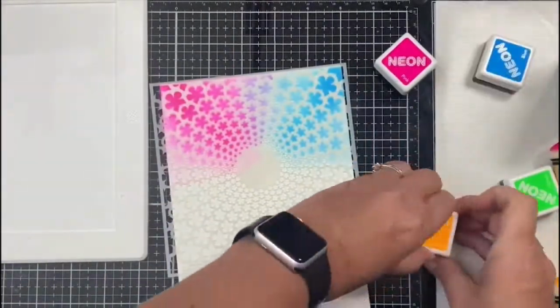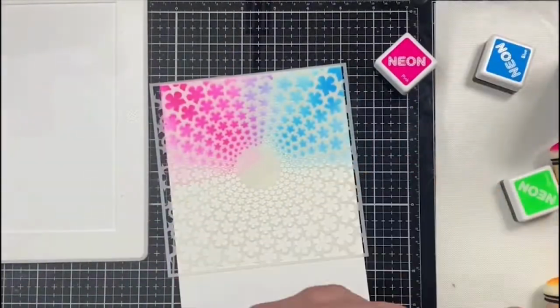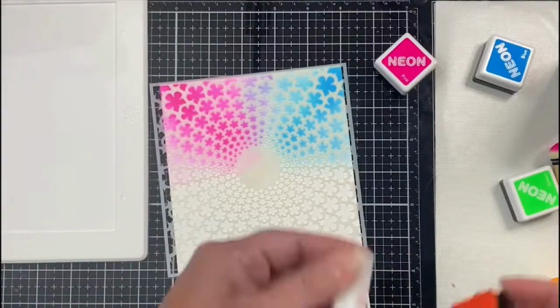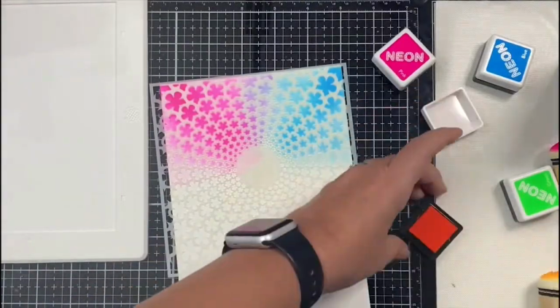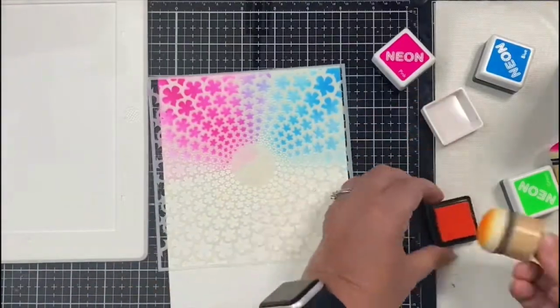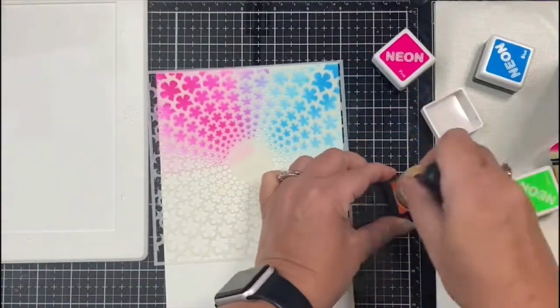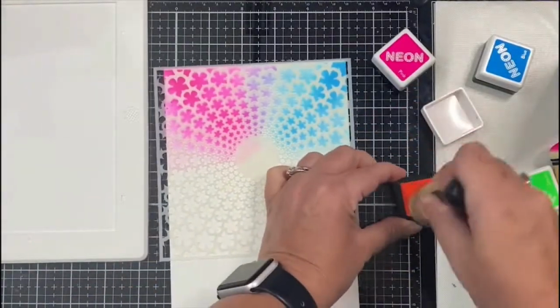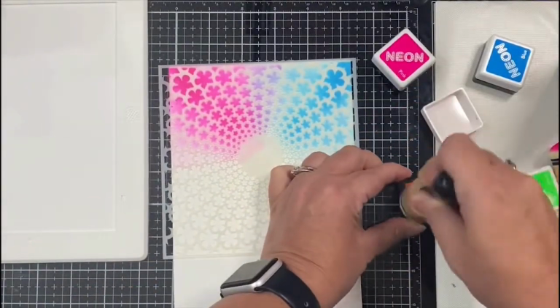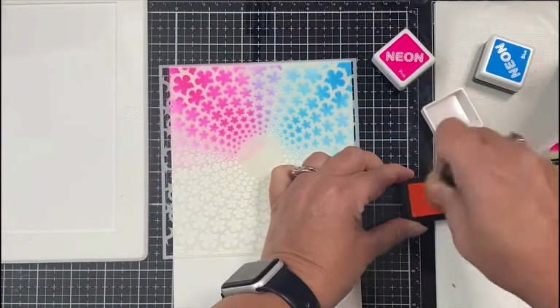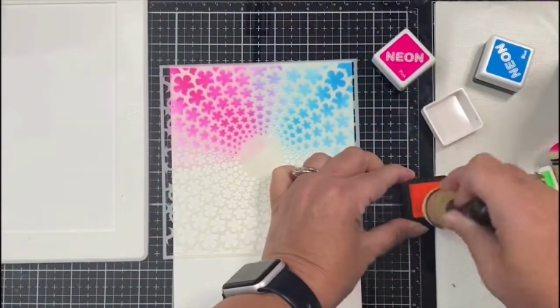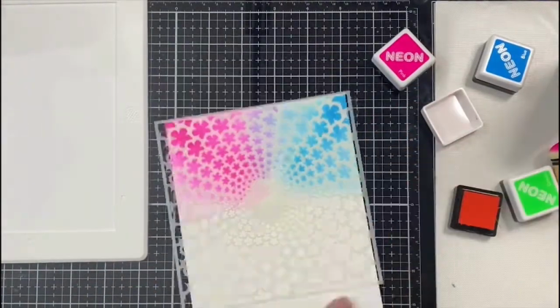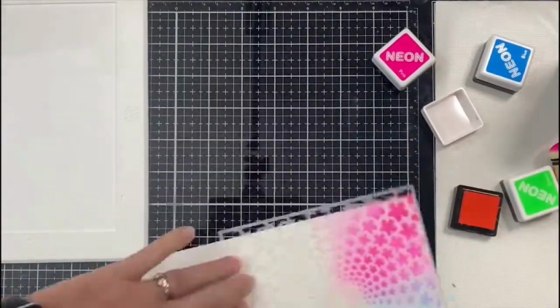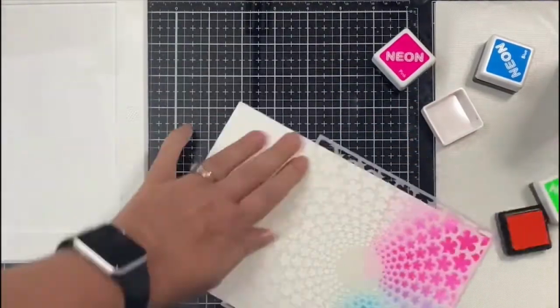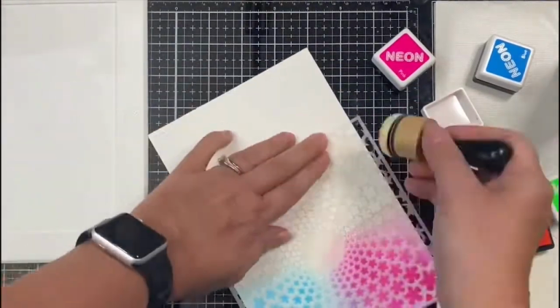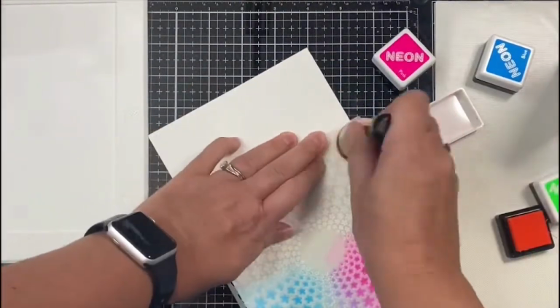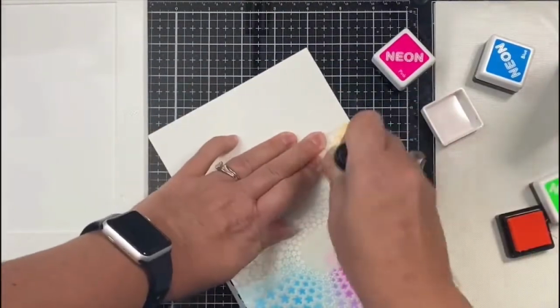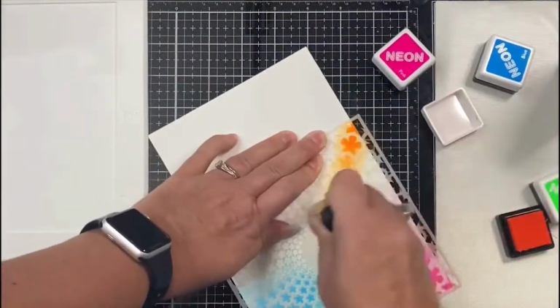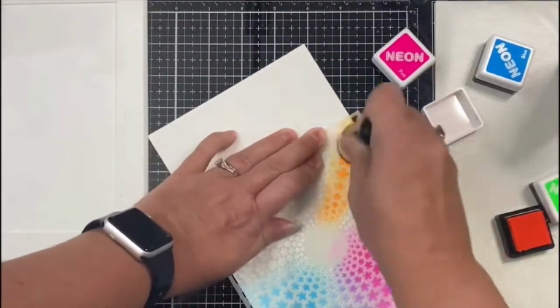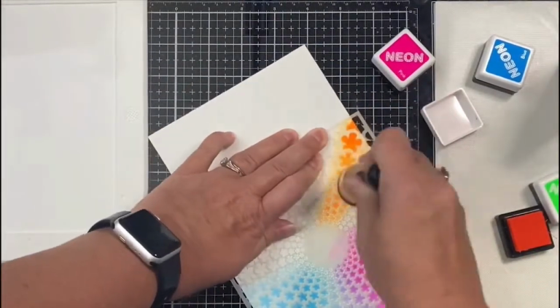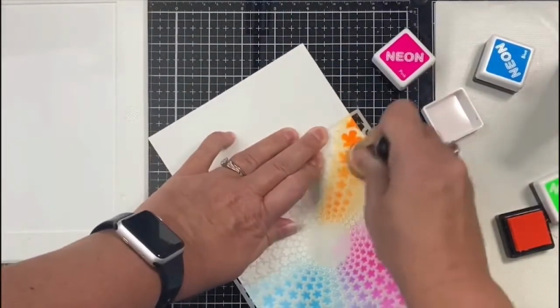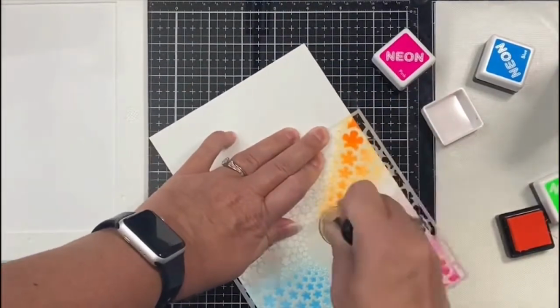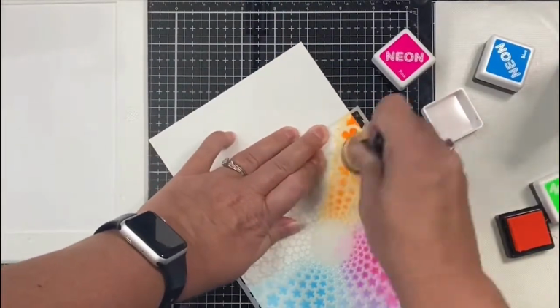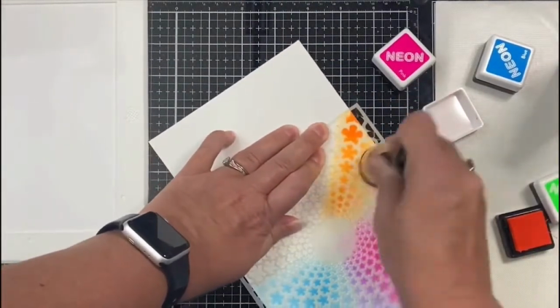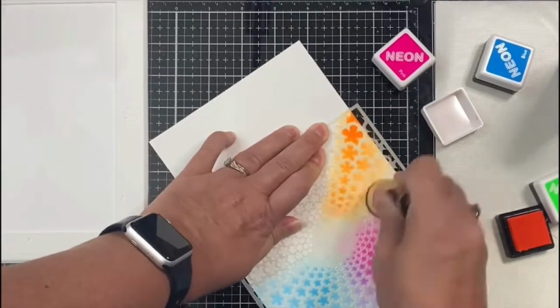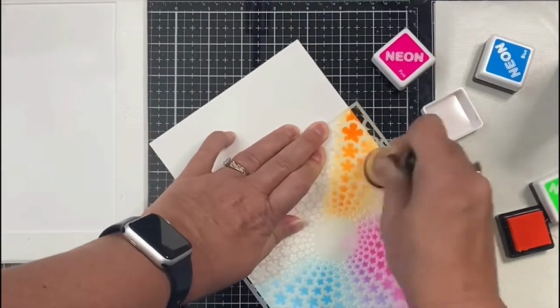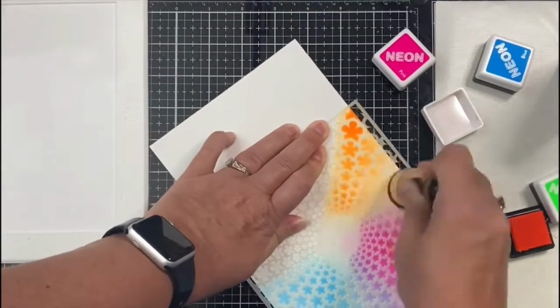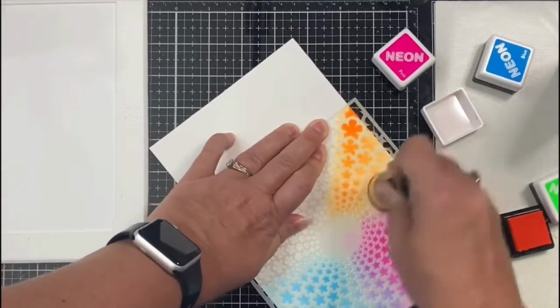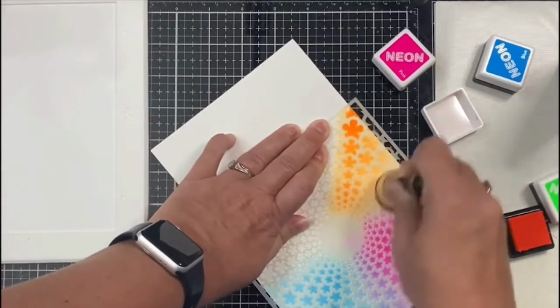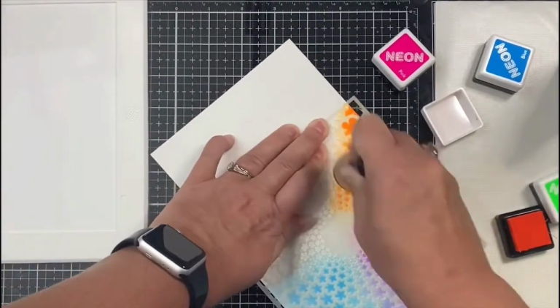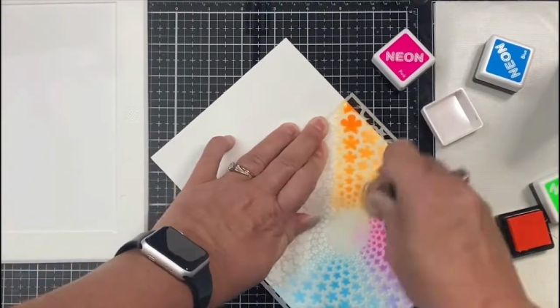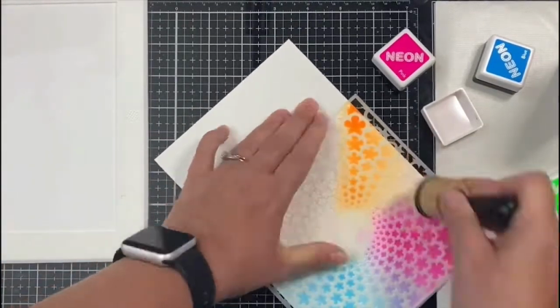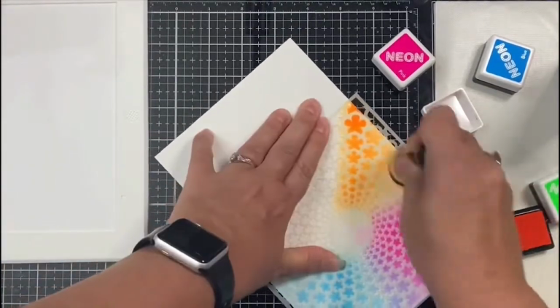On the other side of the pink I applied the orange, and then after applying the orange I added the green to the last corner.